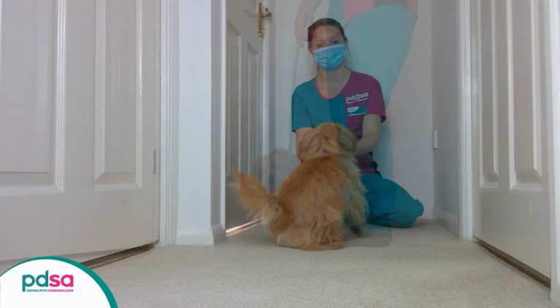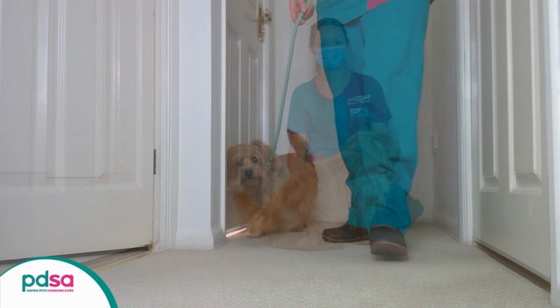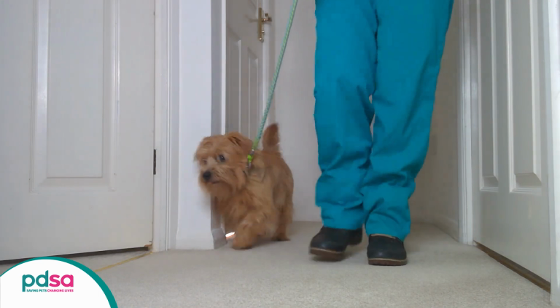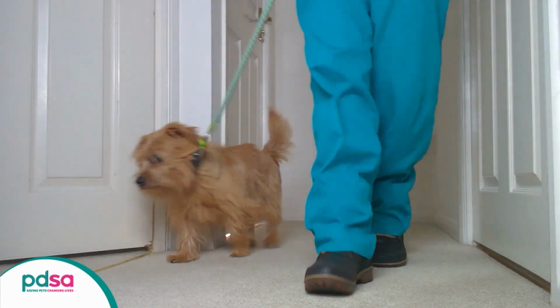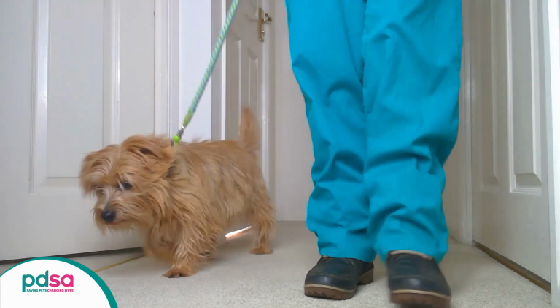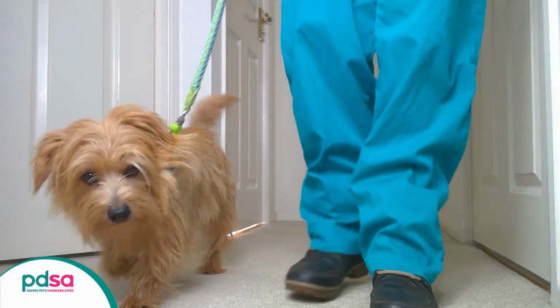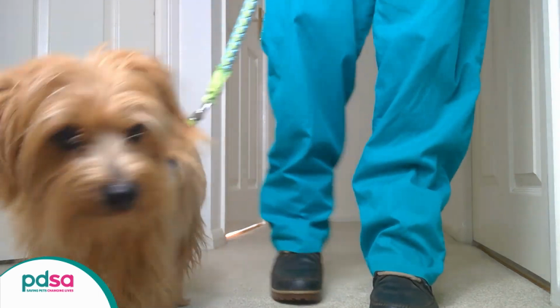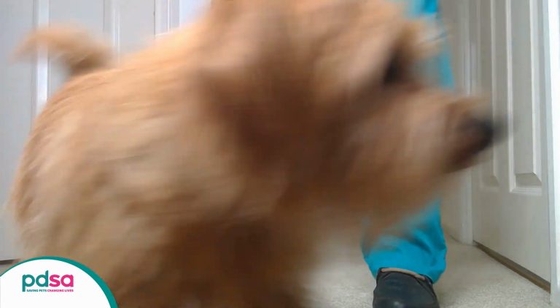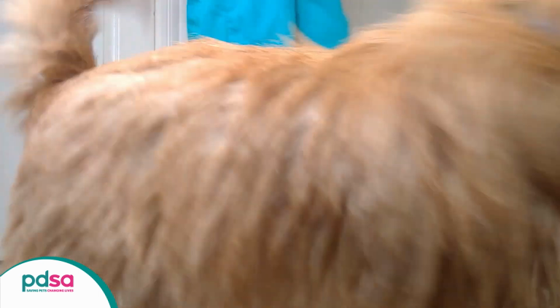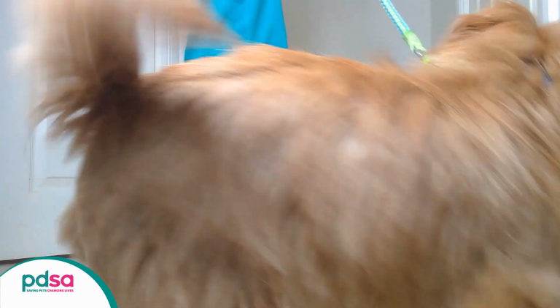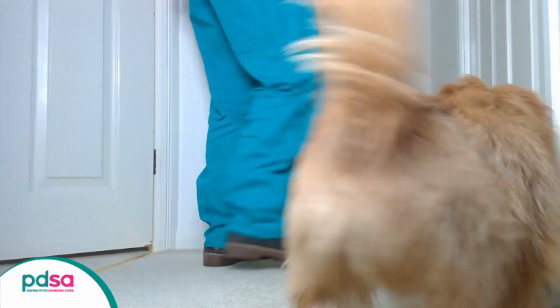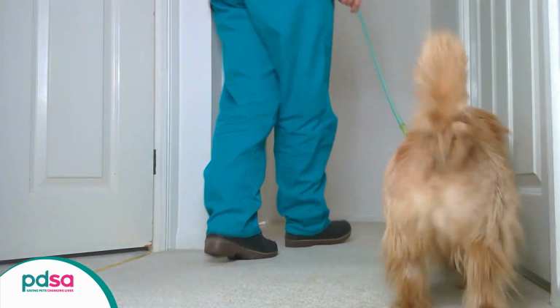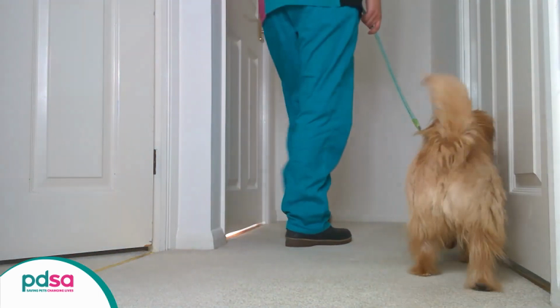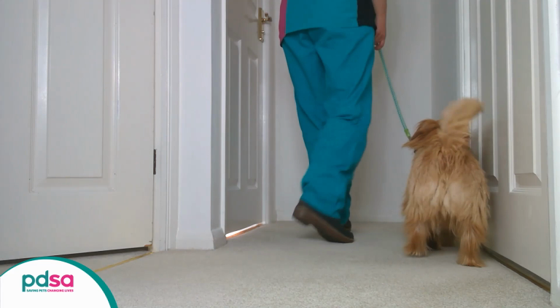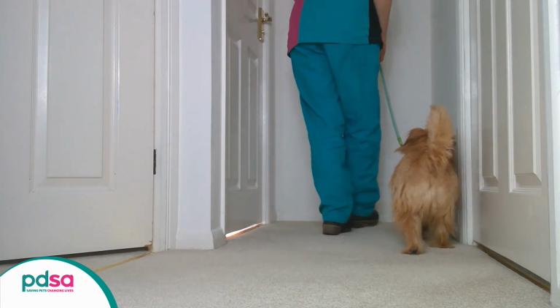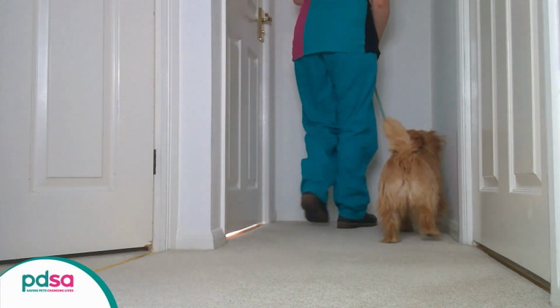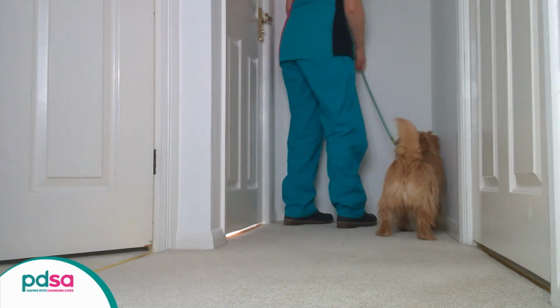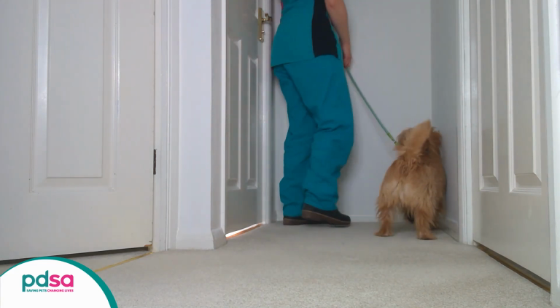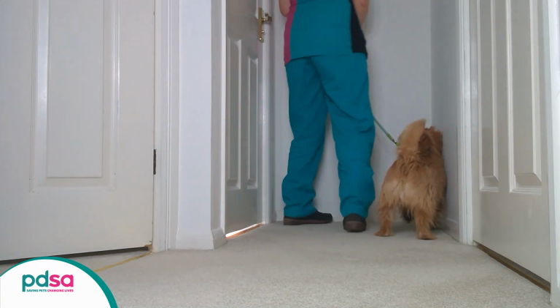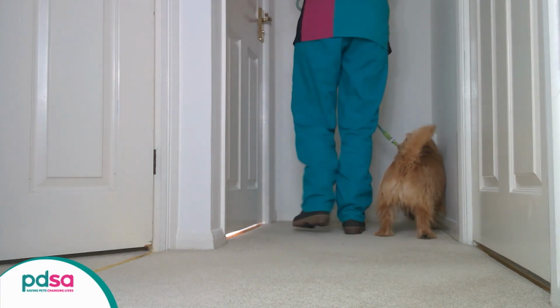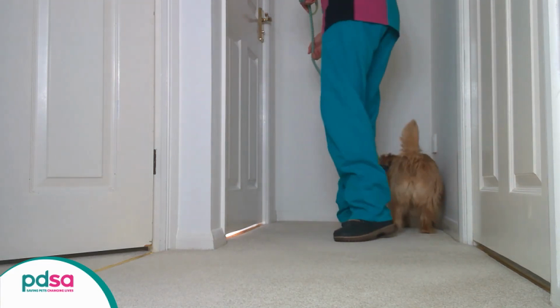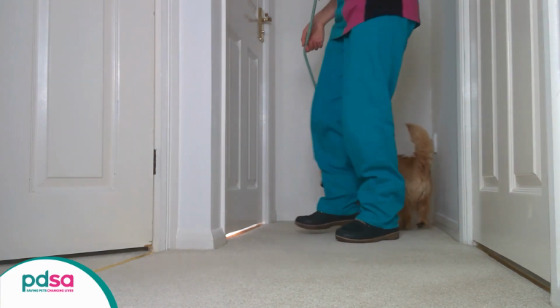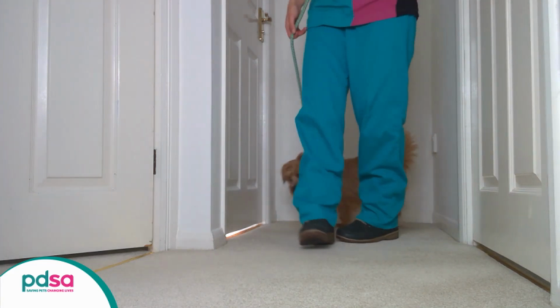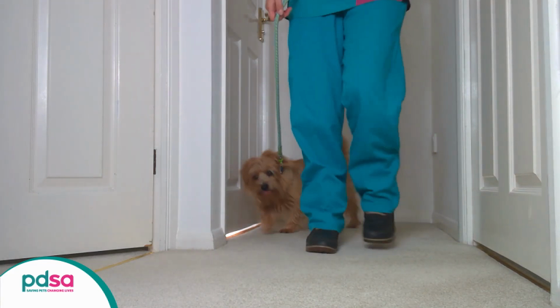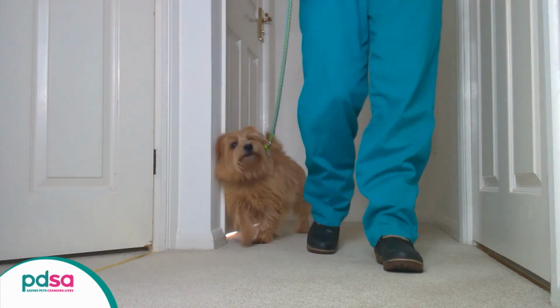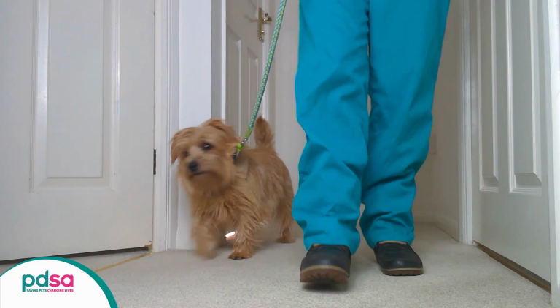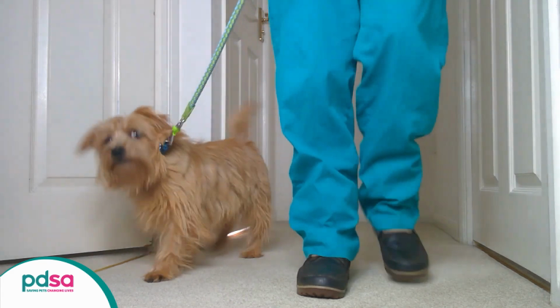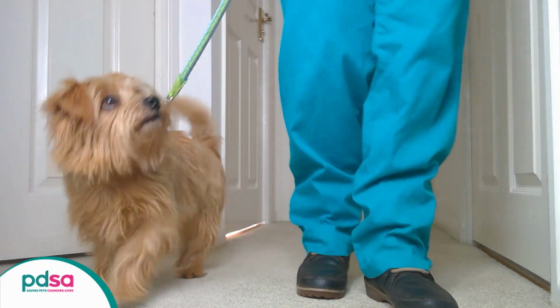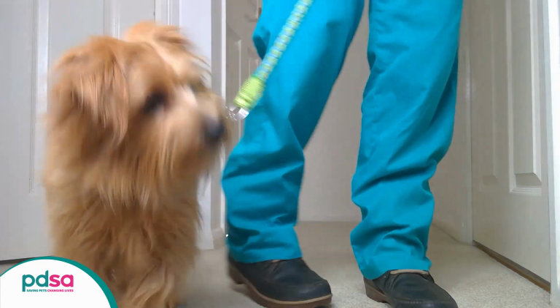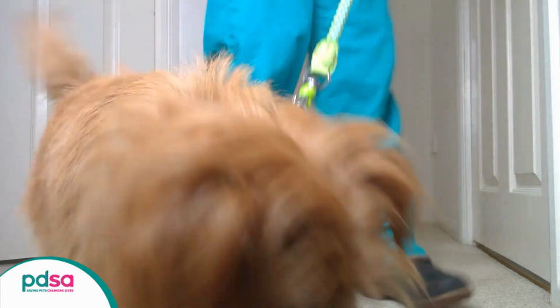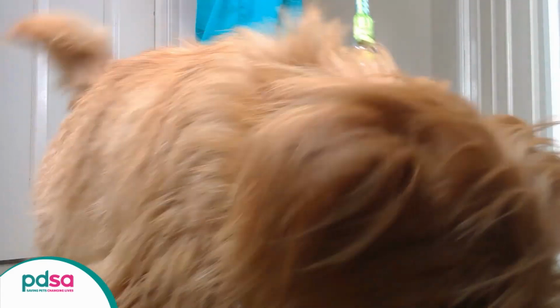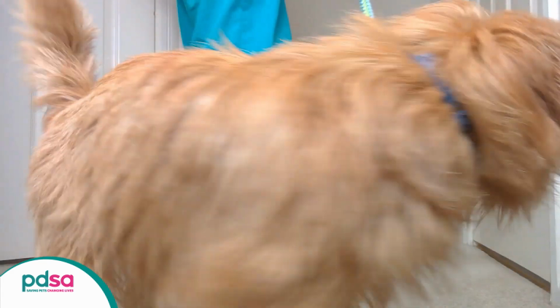If you're trying to video your dog, it might be easiest to ask someone to walk them up and down on a lead. It can be a bit more difficult to film small pets or cats where this isn't possible. Try to get a video of your pet from the side and with them walking towards and away from you.